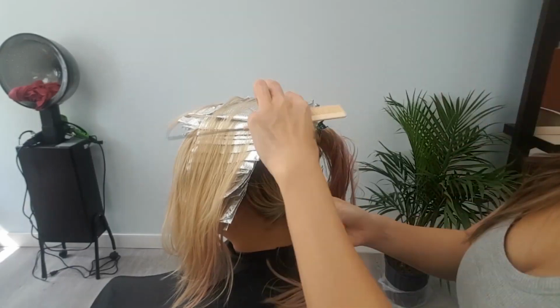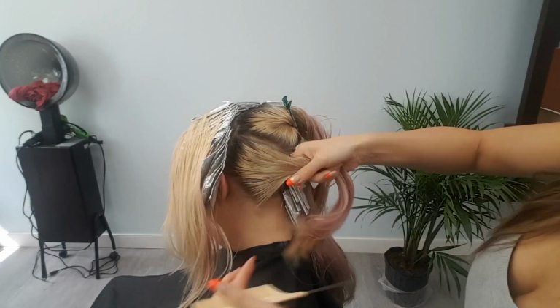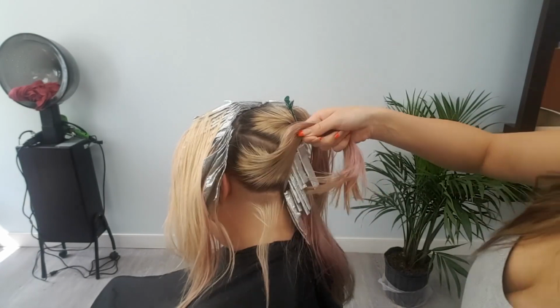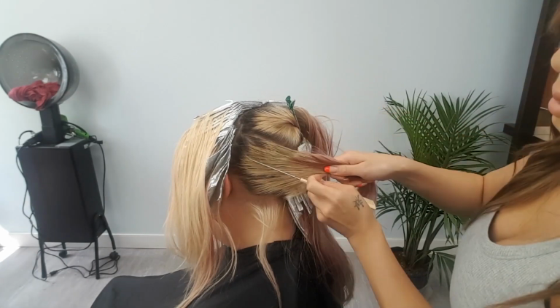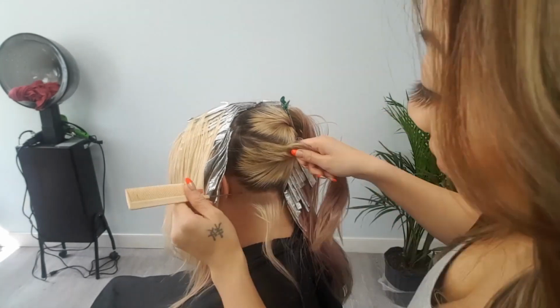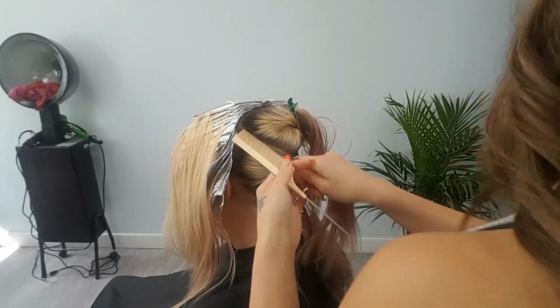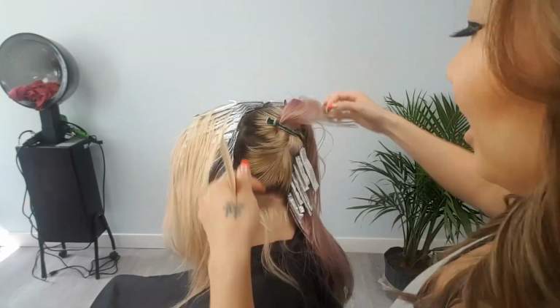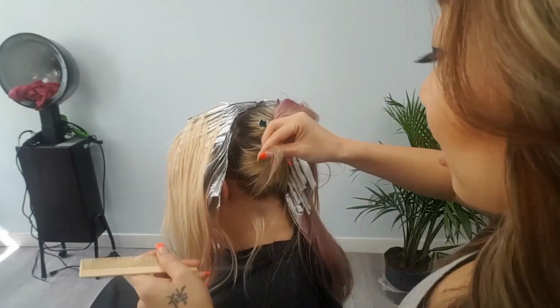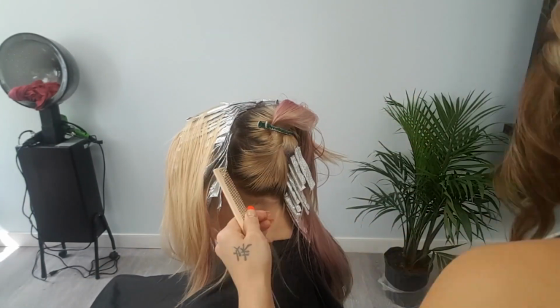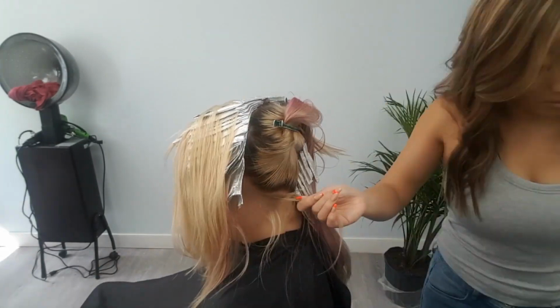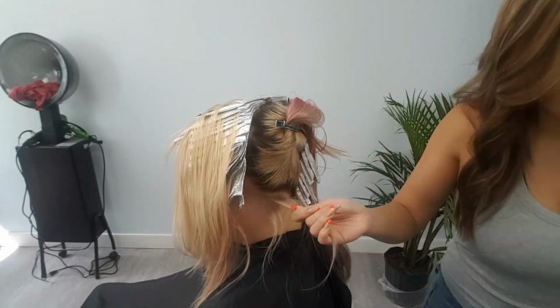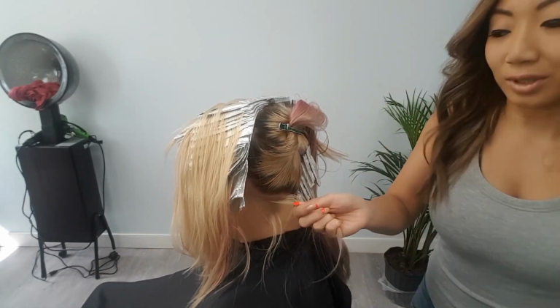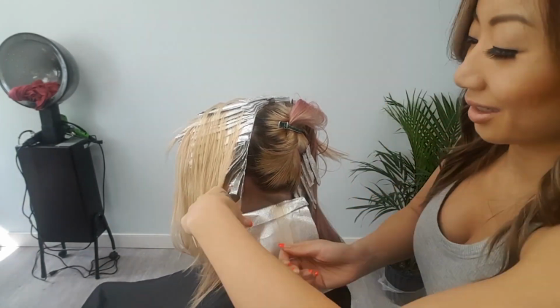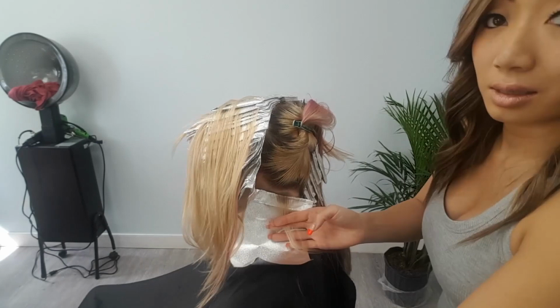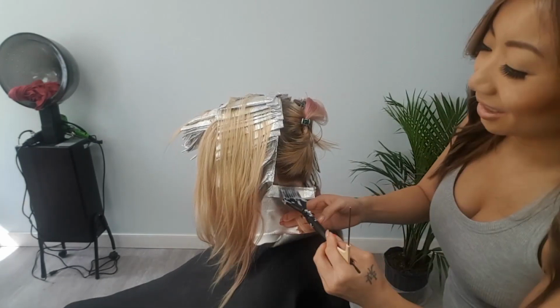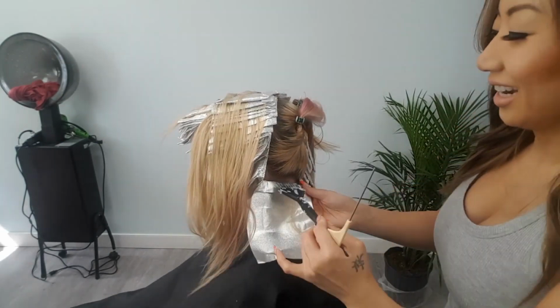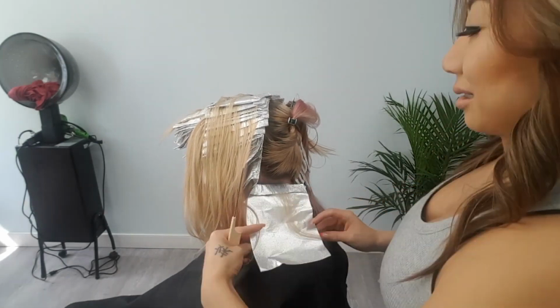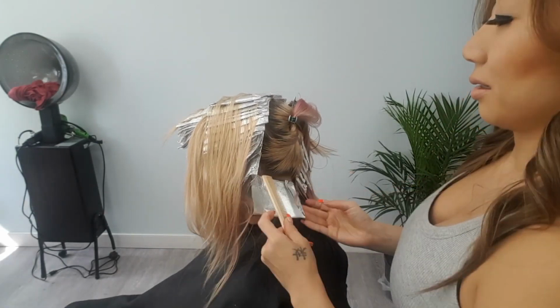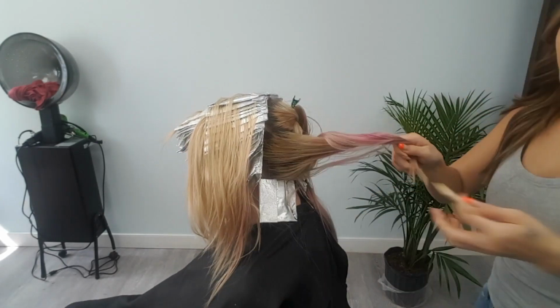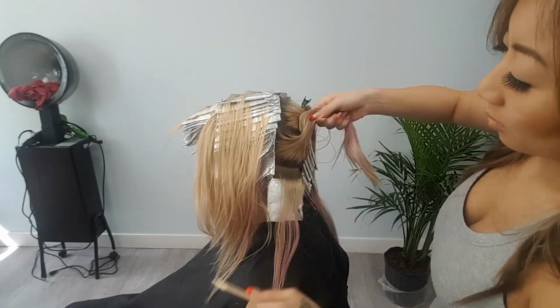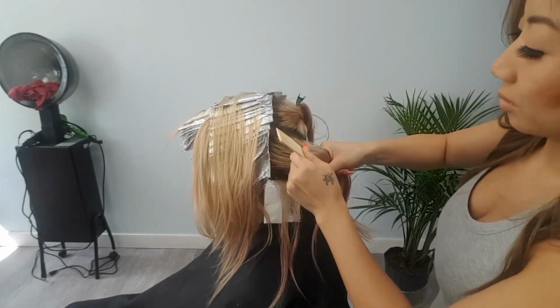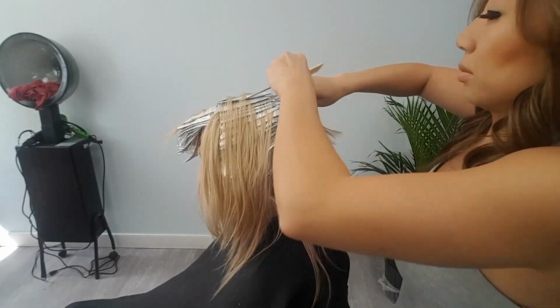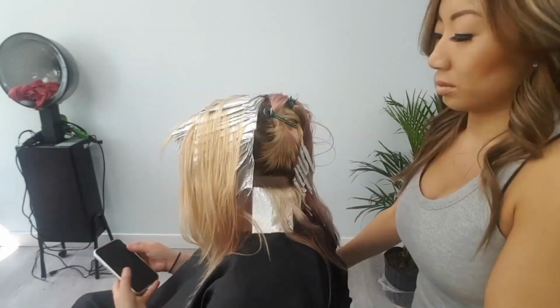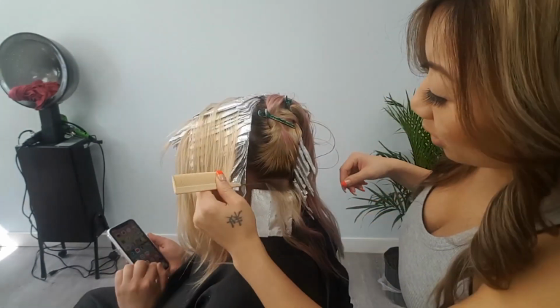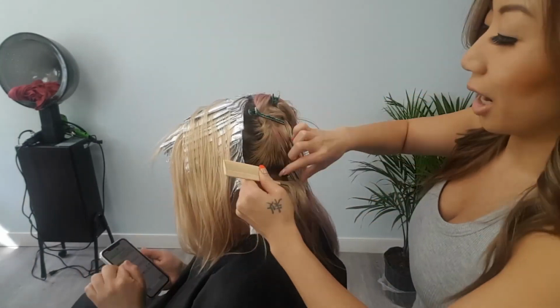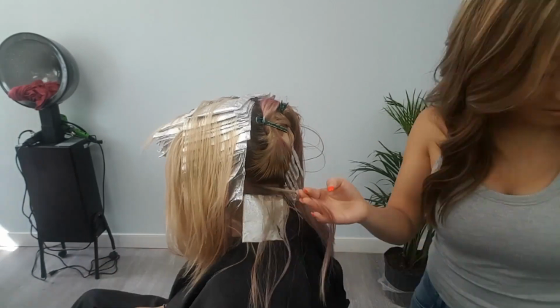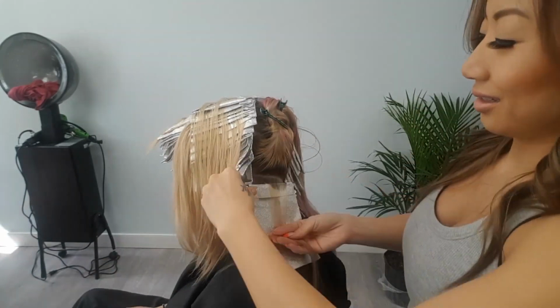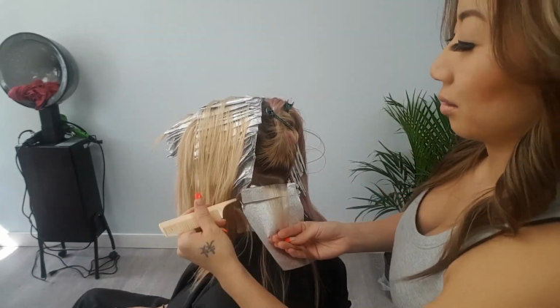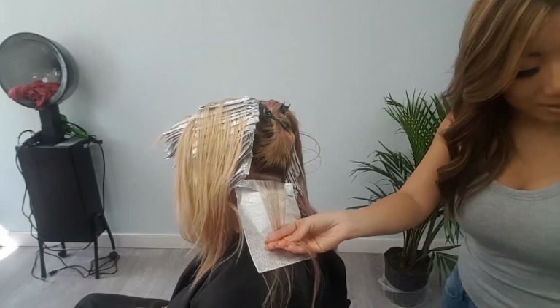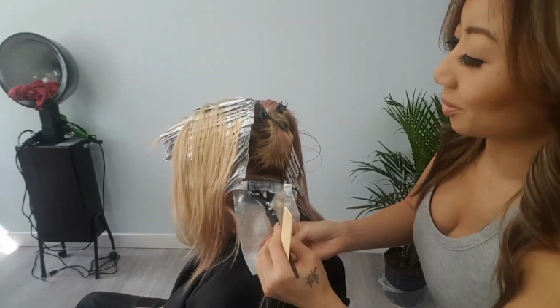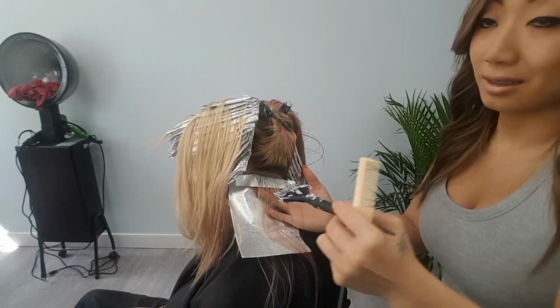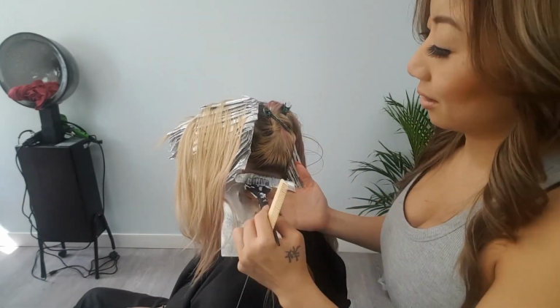Moving on, let's start in the back in the nape section. I like to angle my foils downwards towards the center of her back. That will allow for the color to look very diffused as it falls.